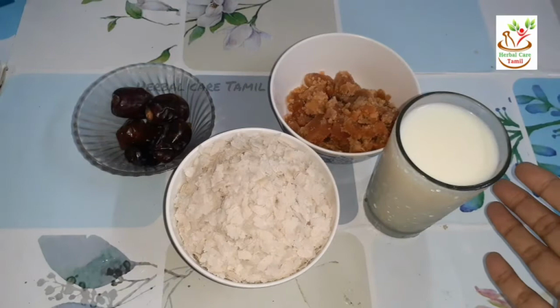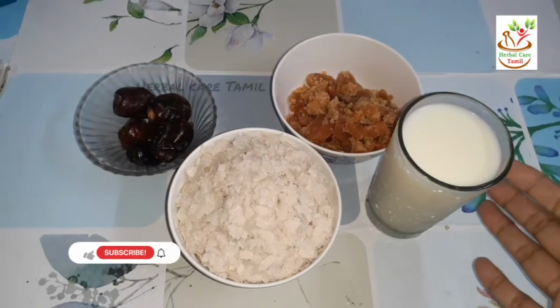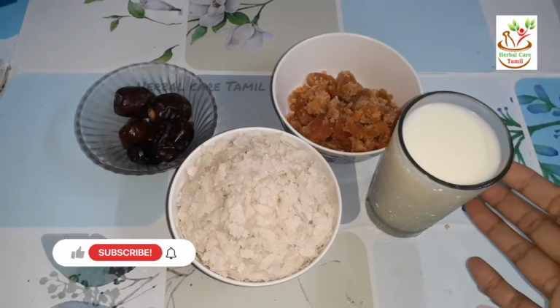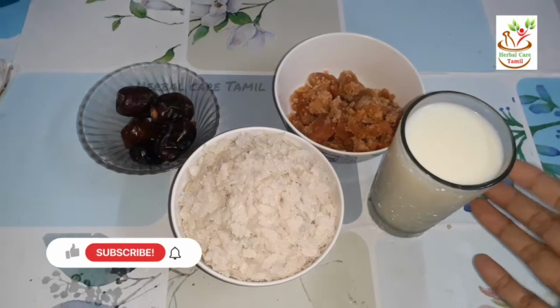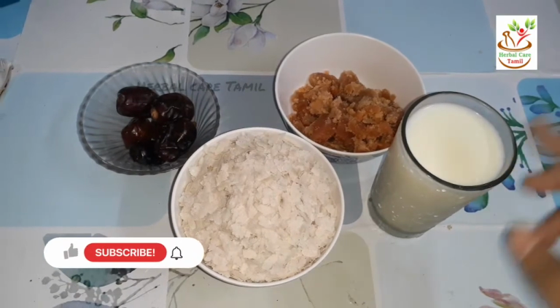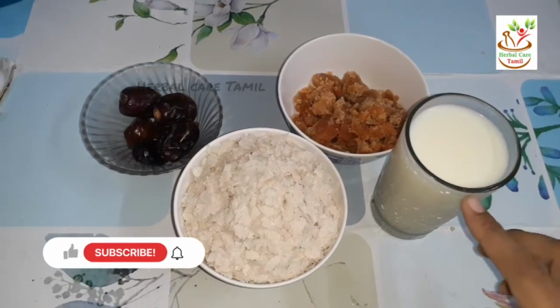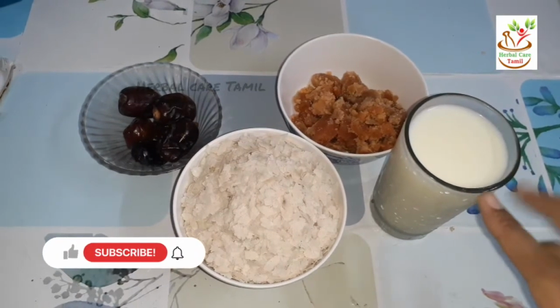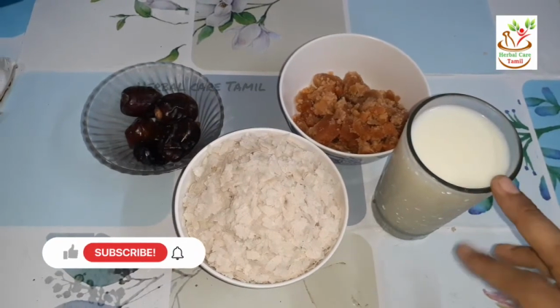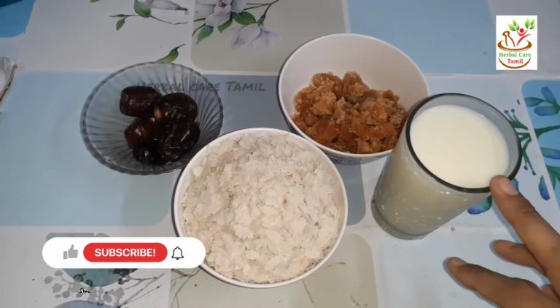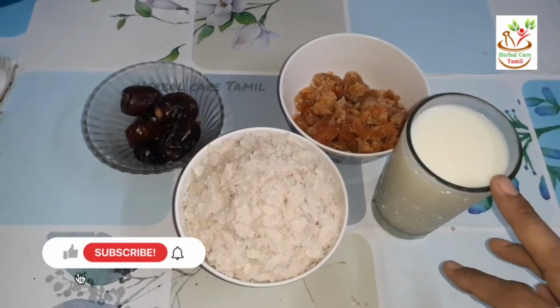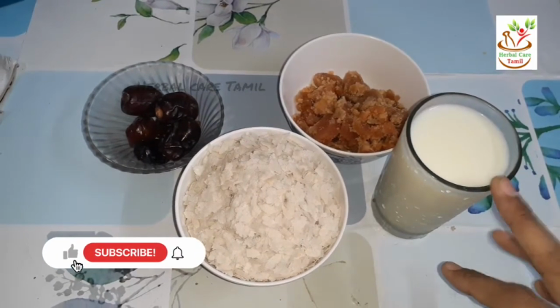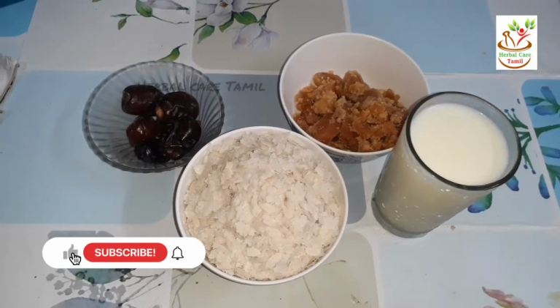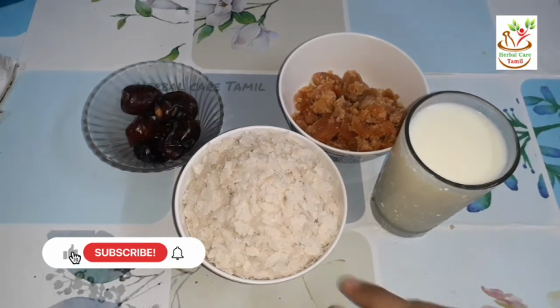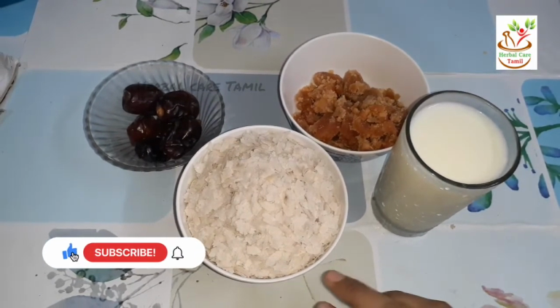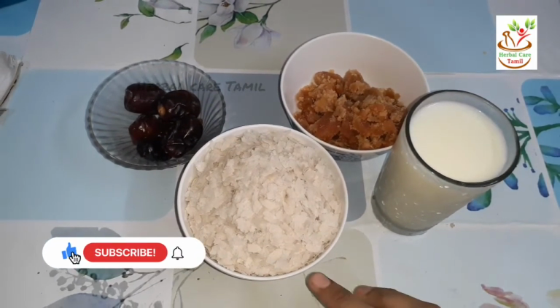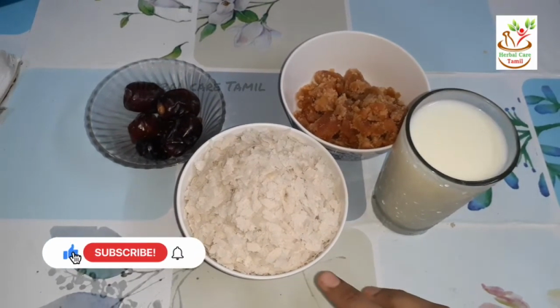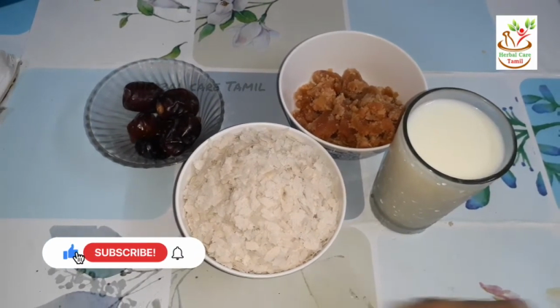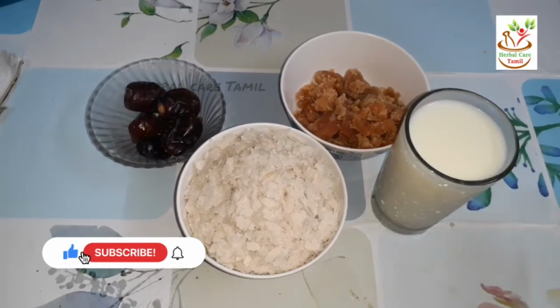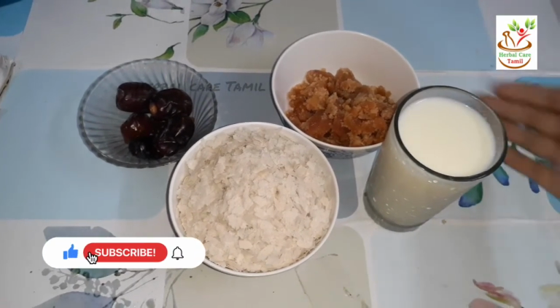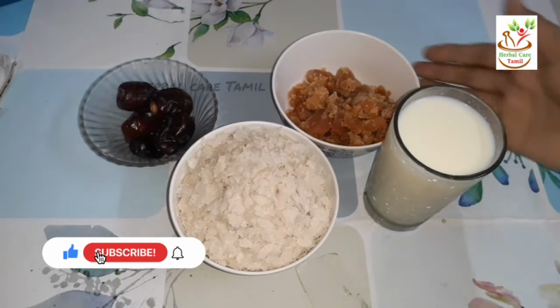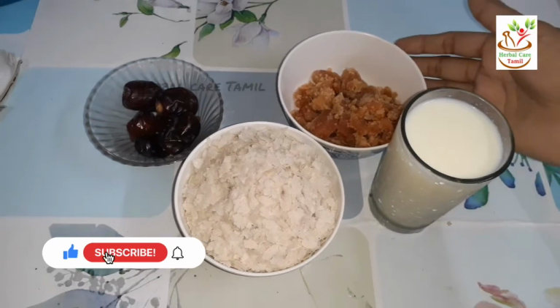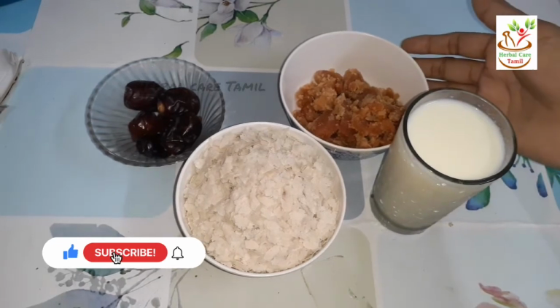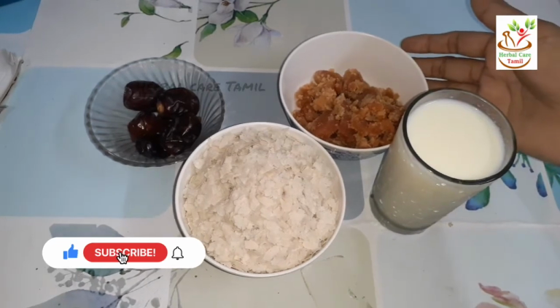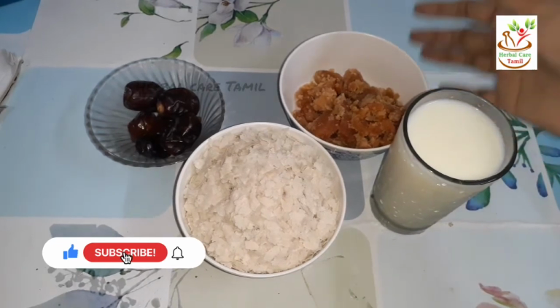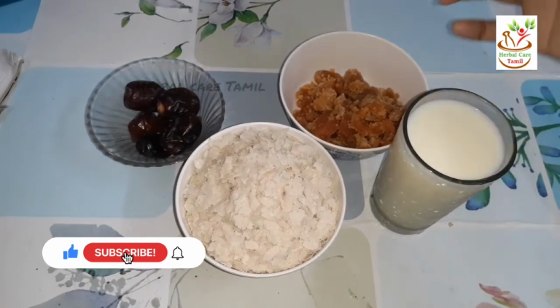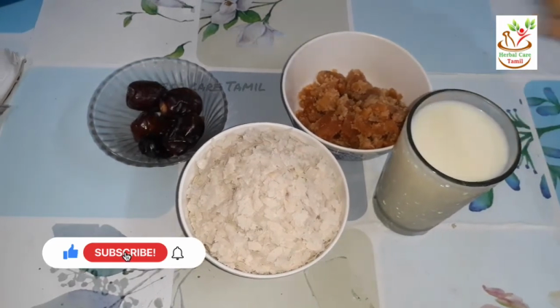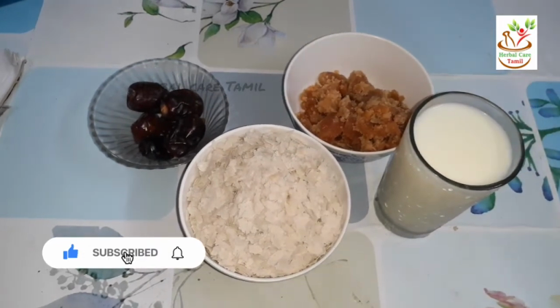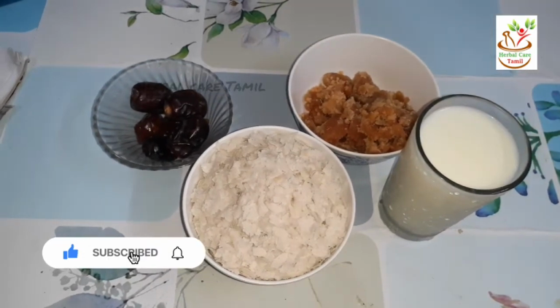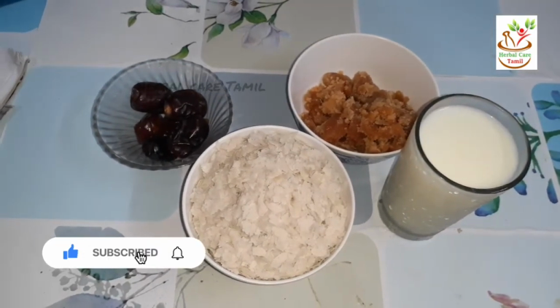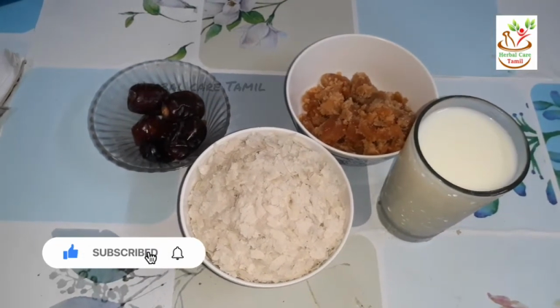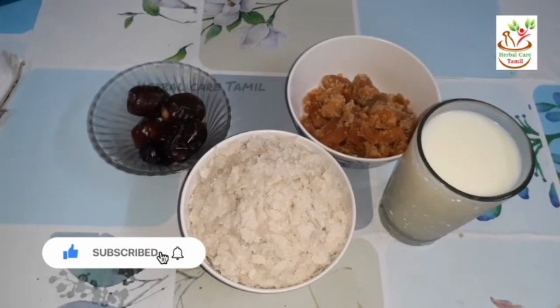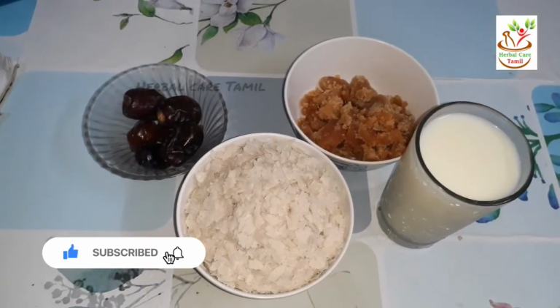I will show you a cup of aval — 150g aval. How to add it.